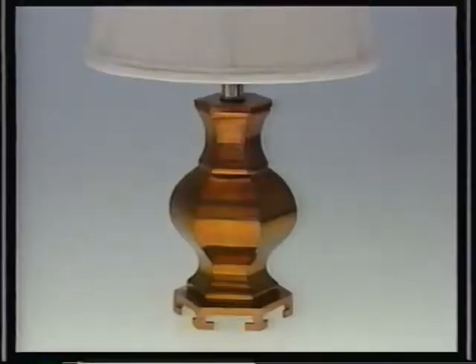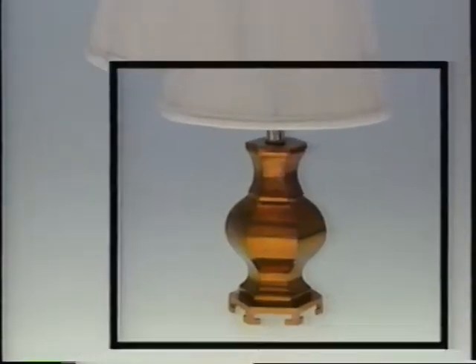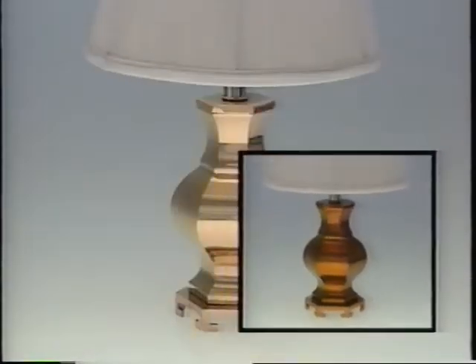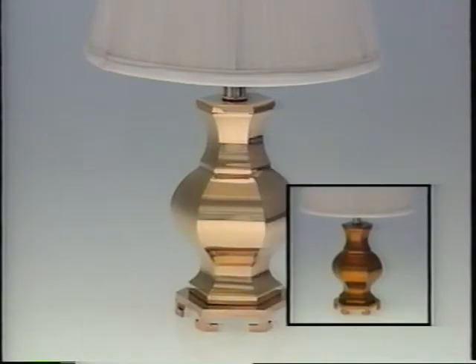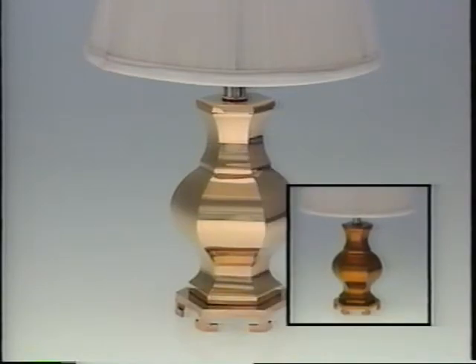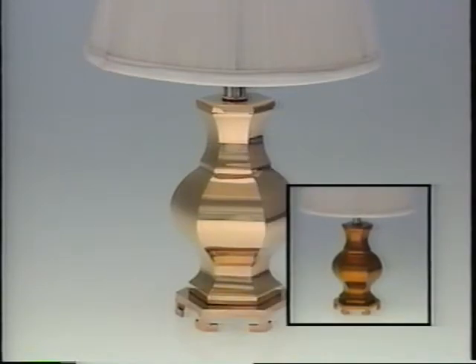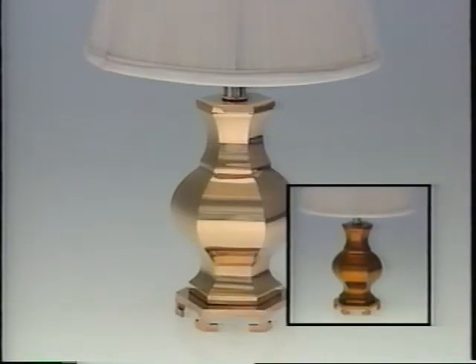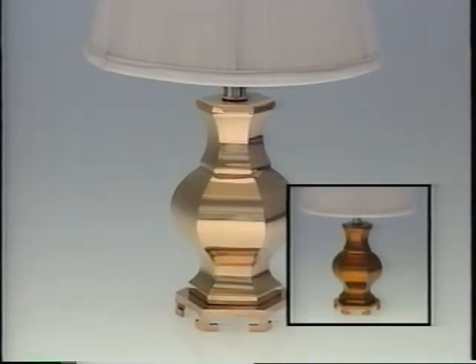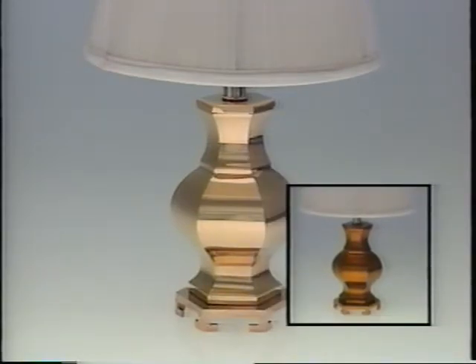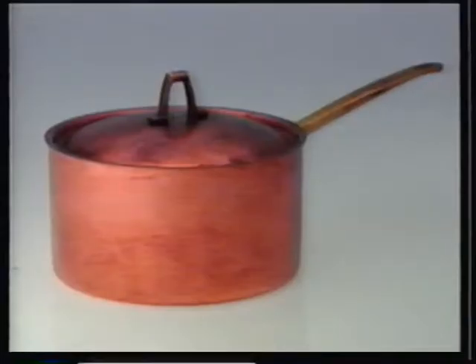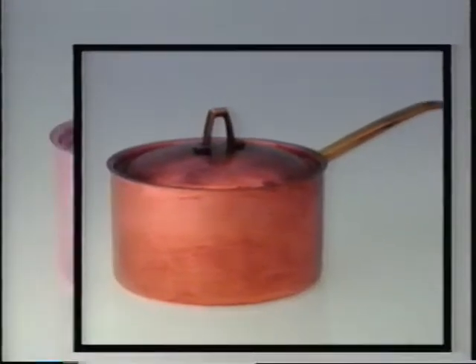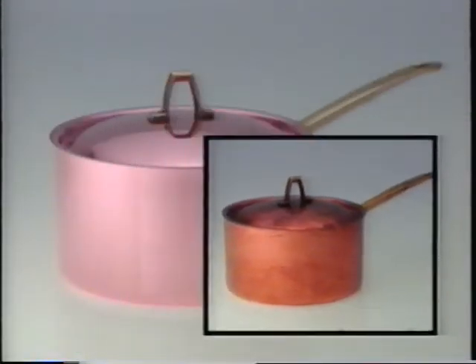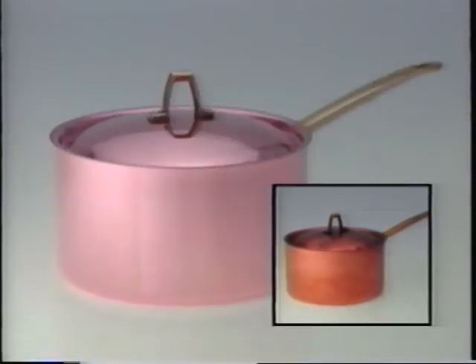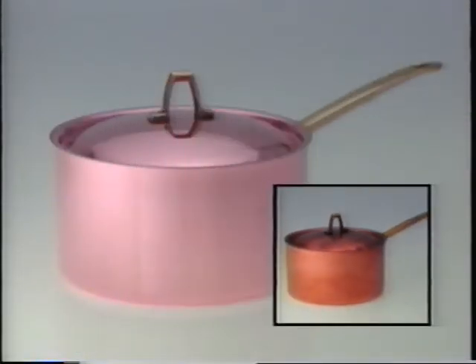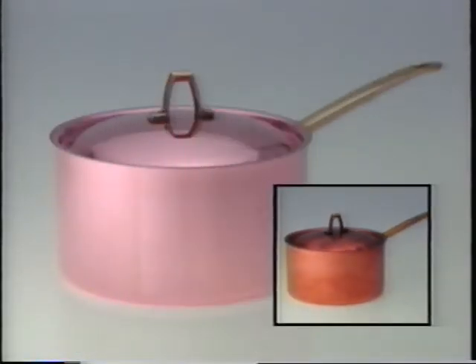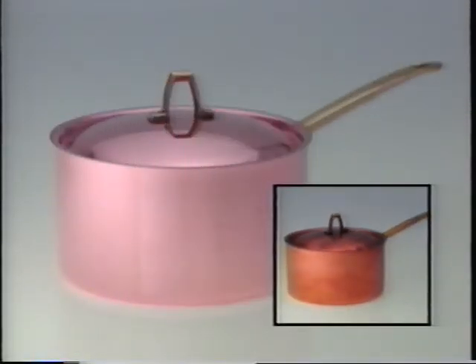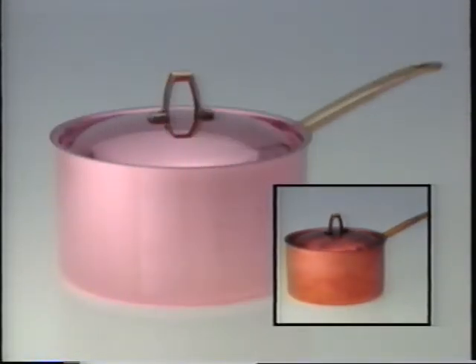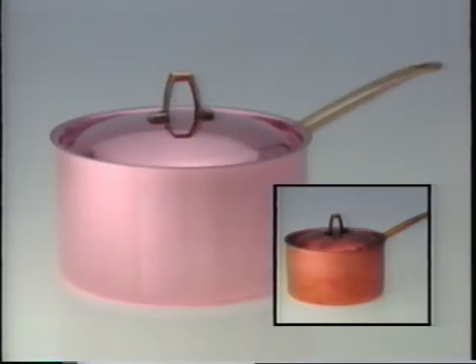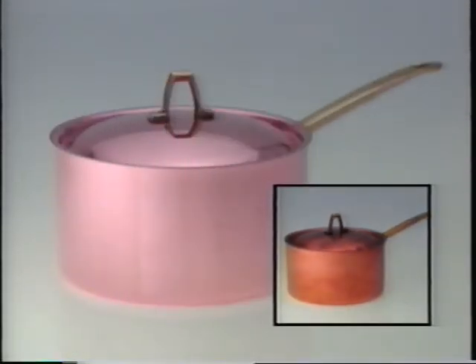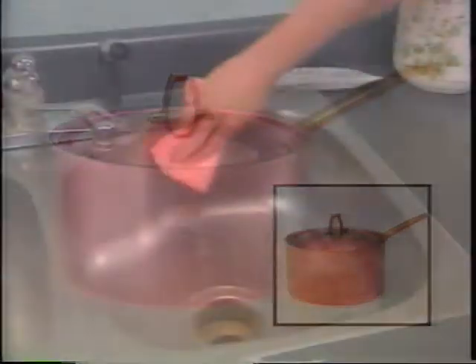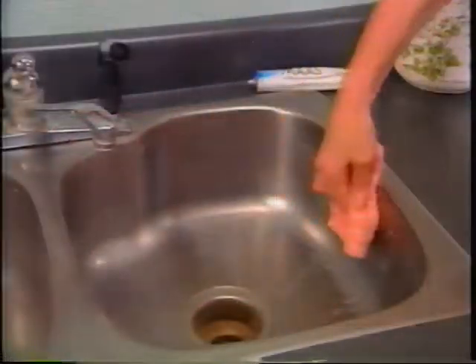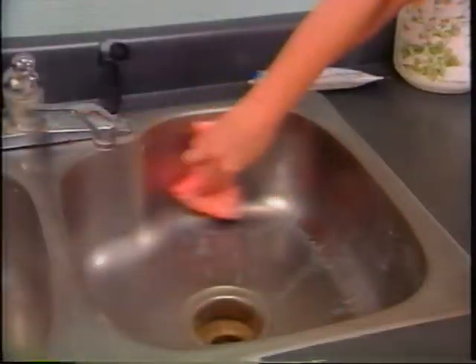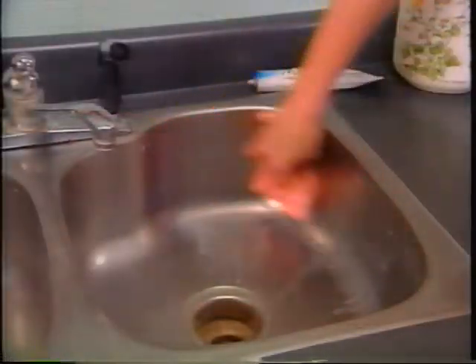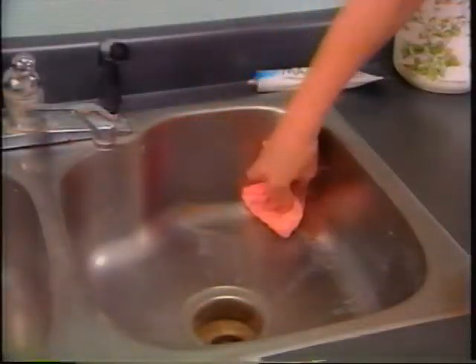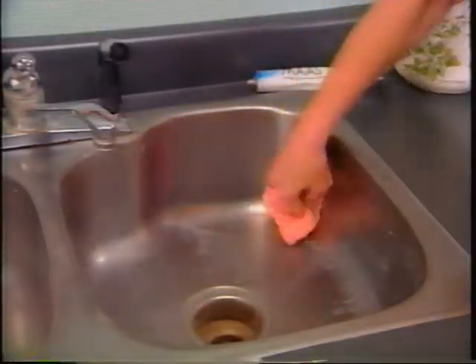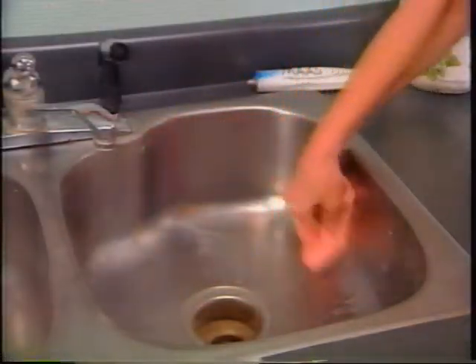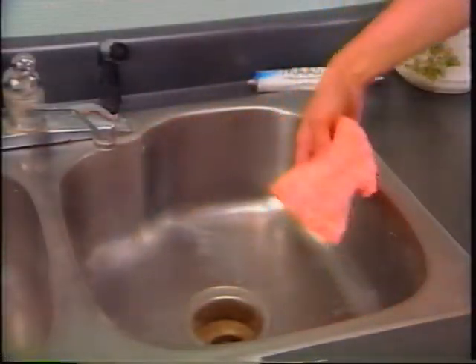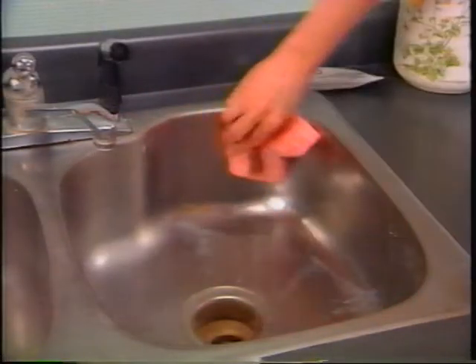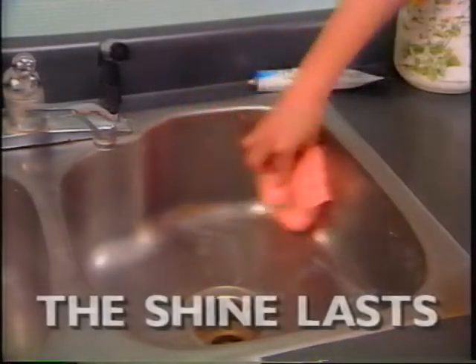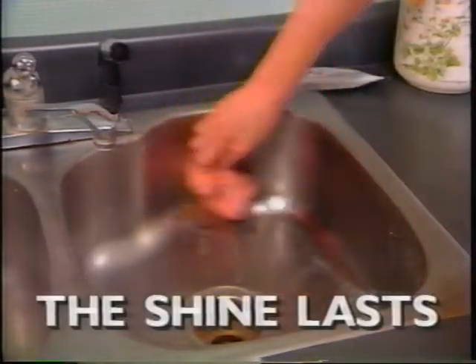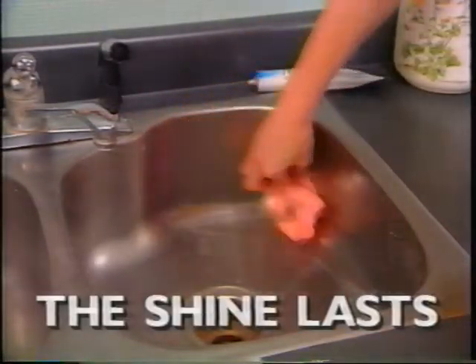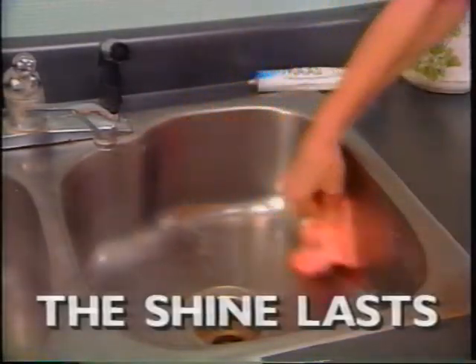A small dab and brass shines like gold. Copper cookware glows and becomes easy to care for. Food and water stains disappear from your stainless steel sink, and the shine lasts.